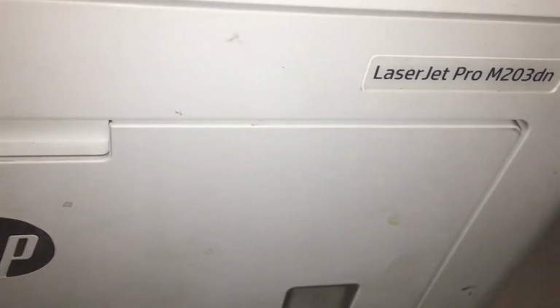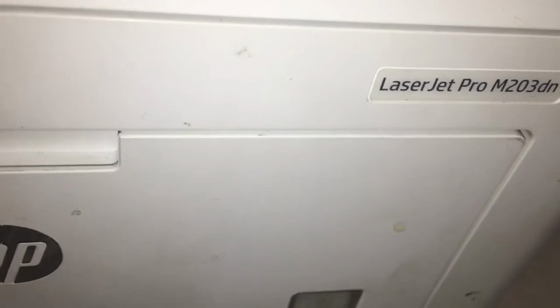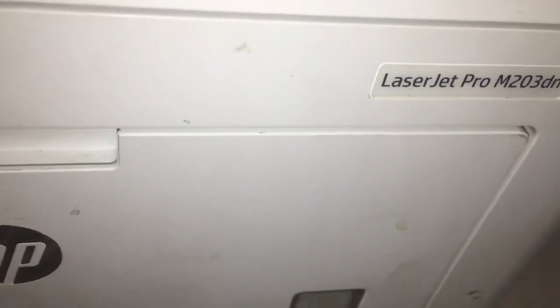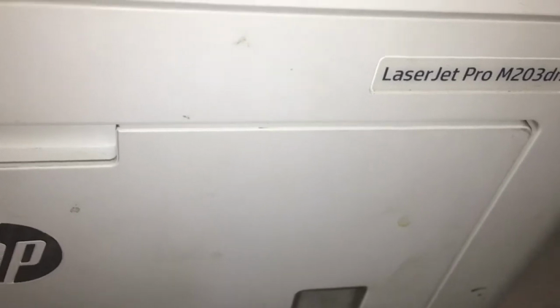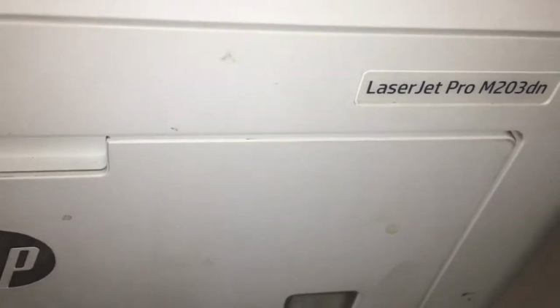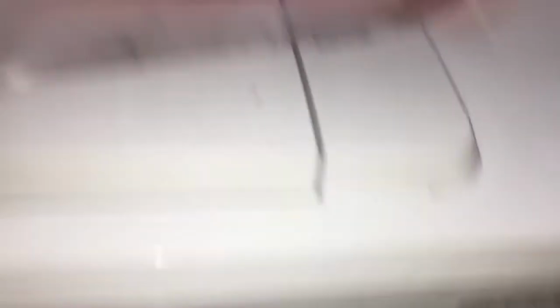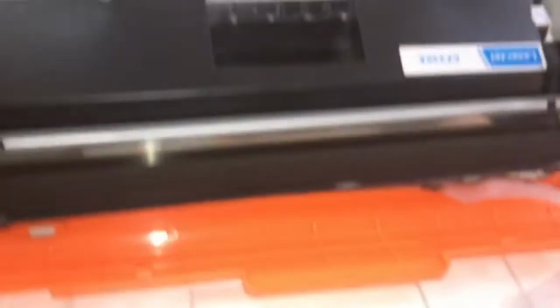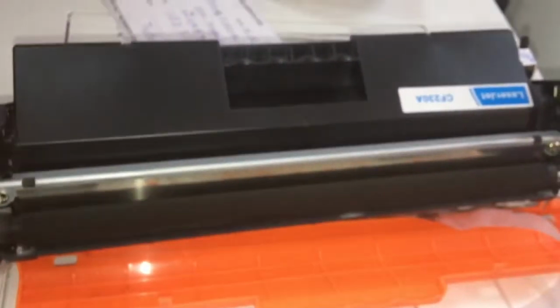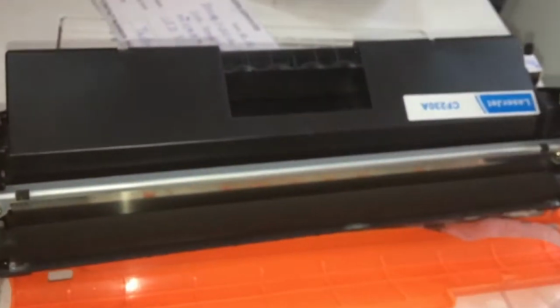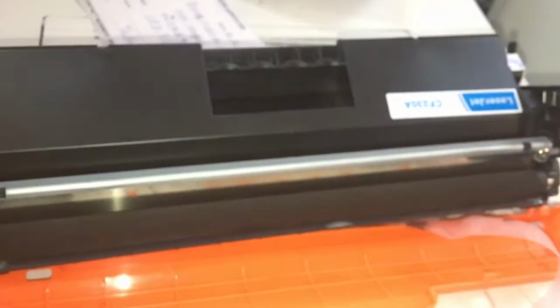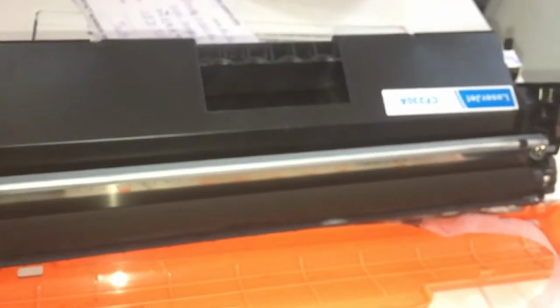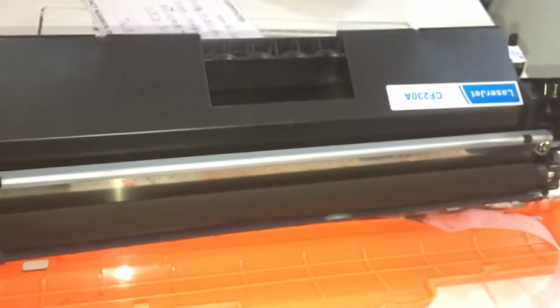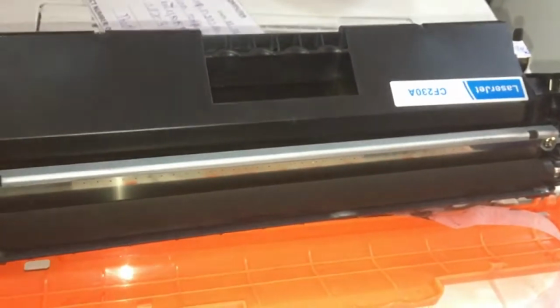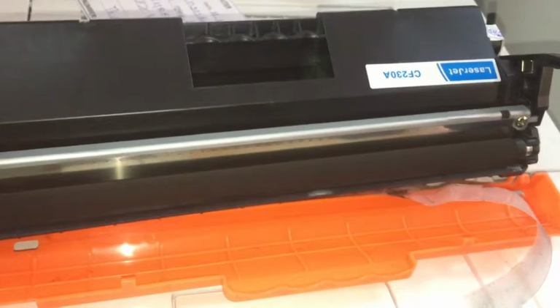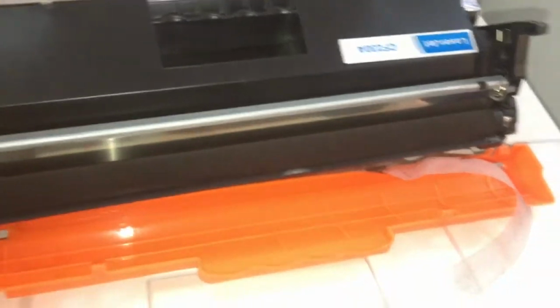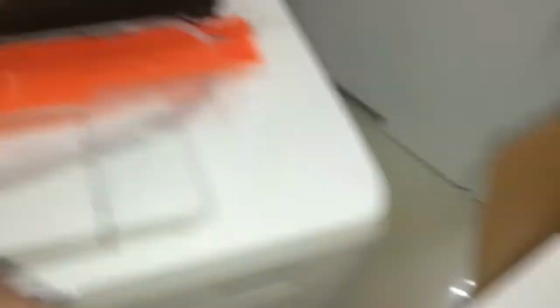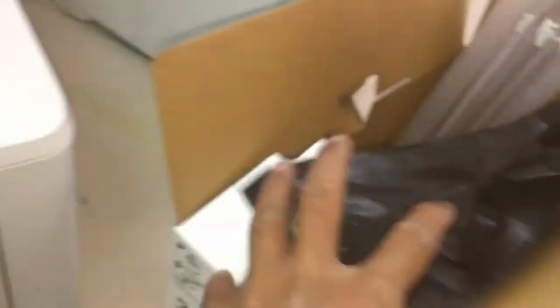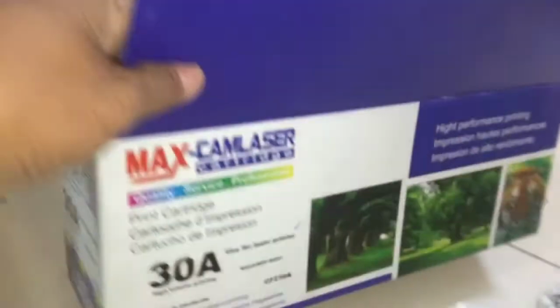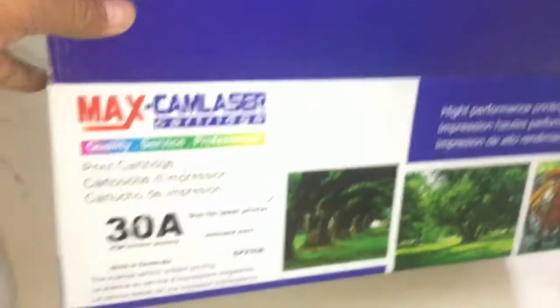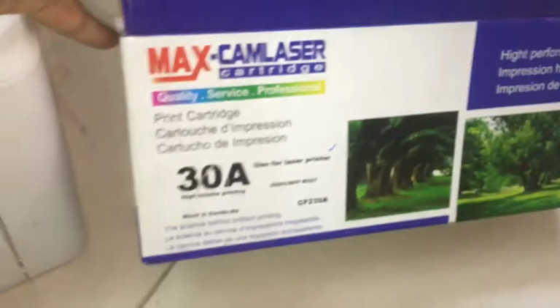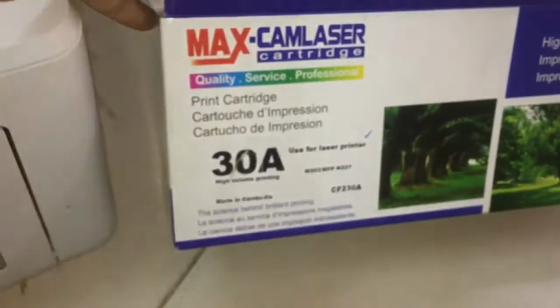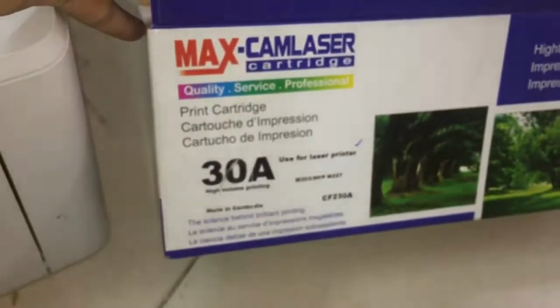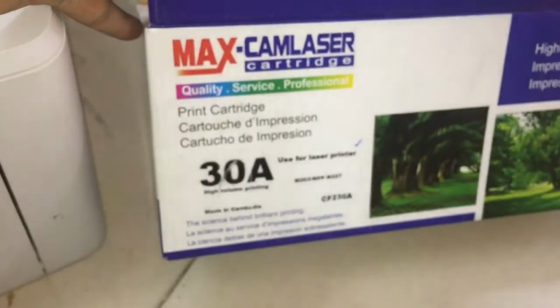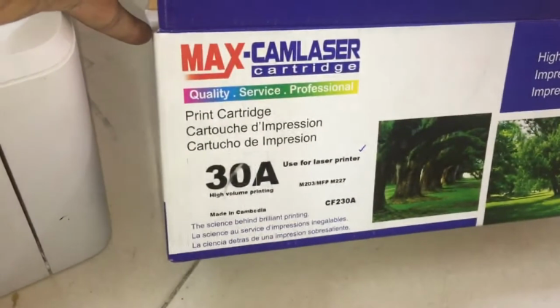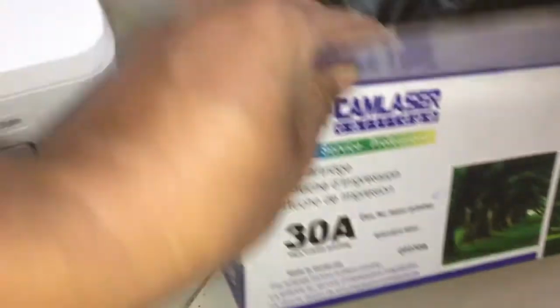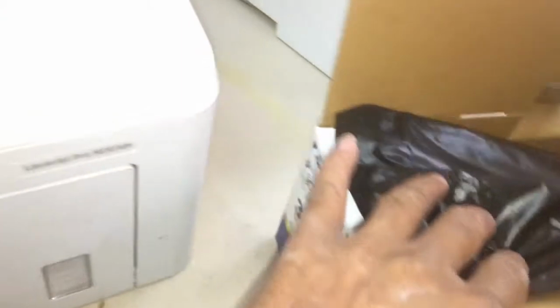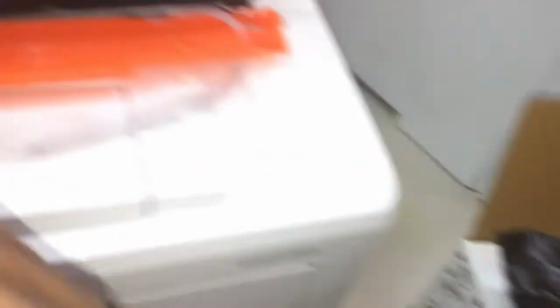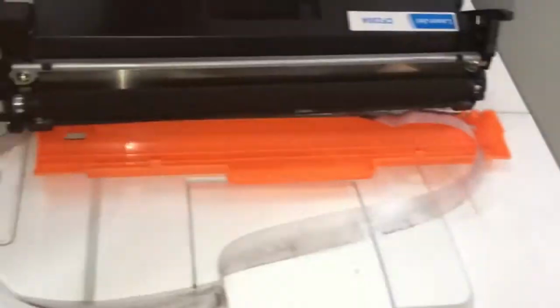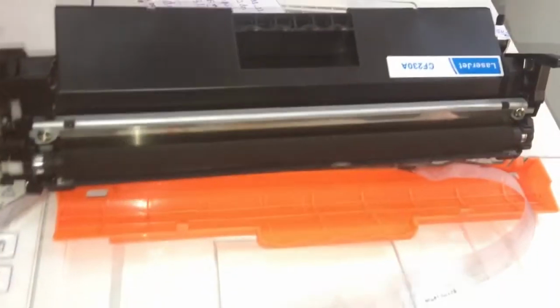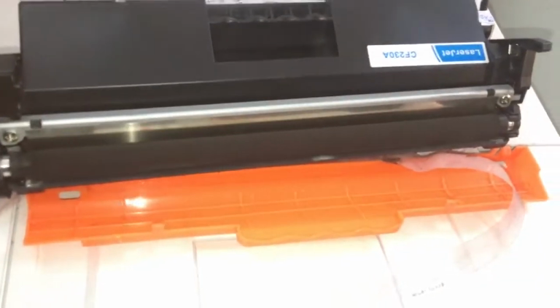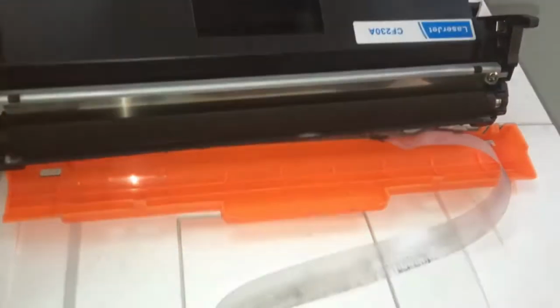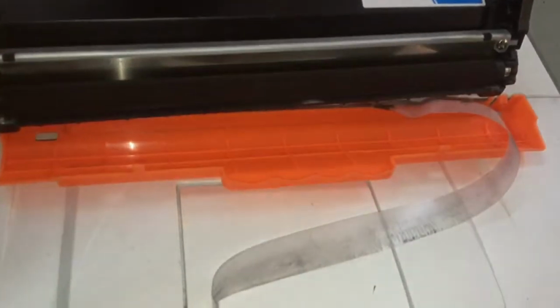It will have a big sound. Now today we have the new cartridge for testing. We will open already.